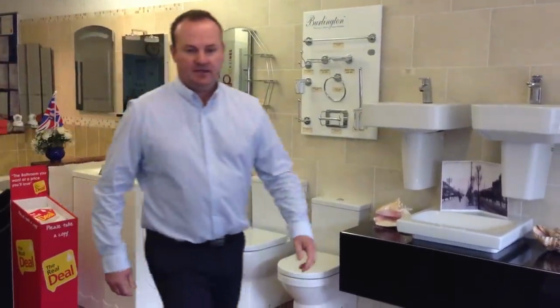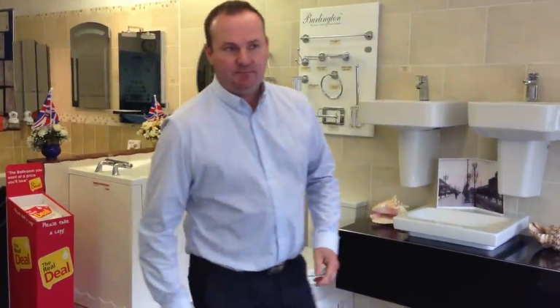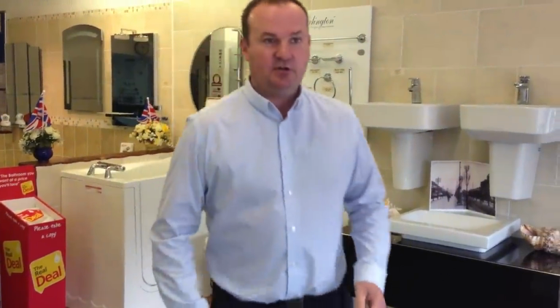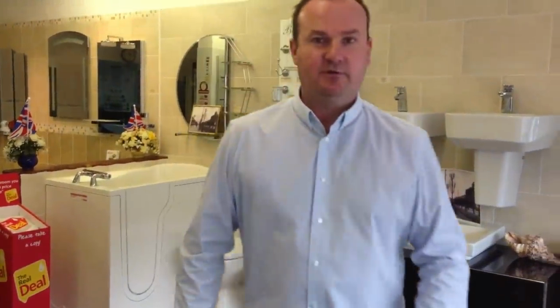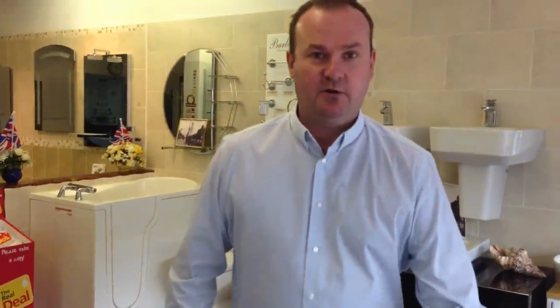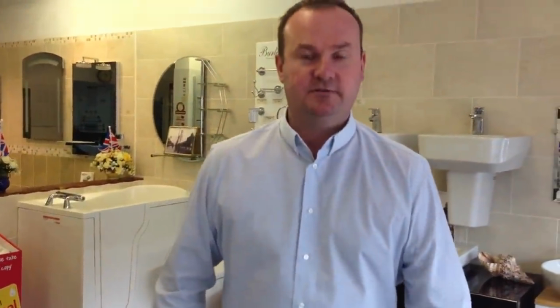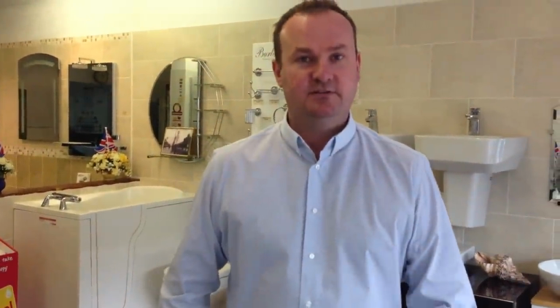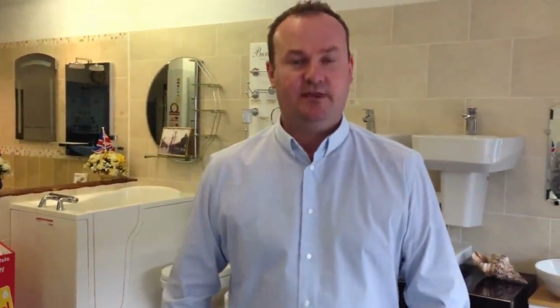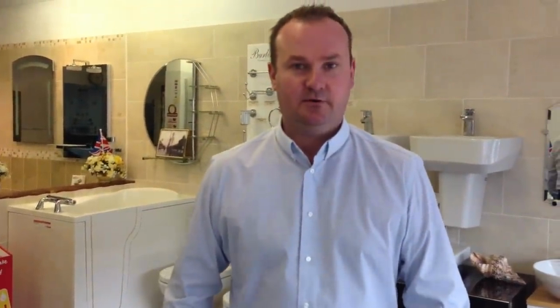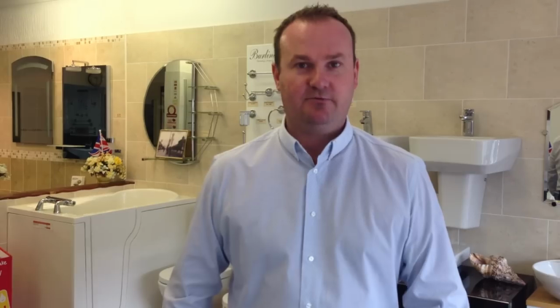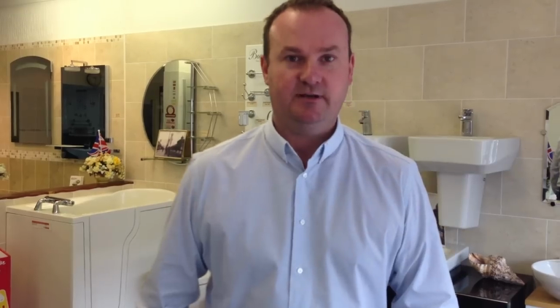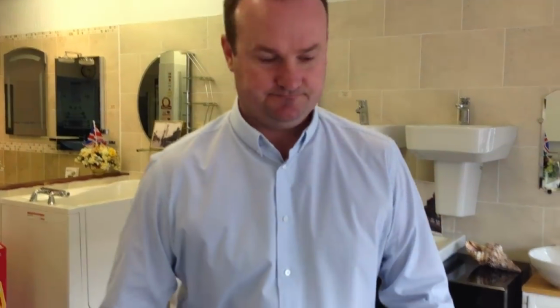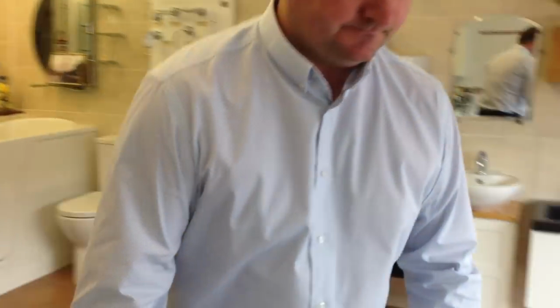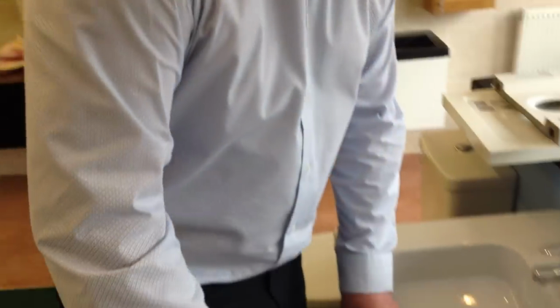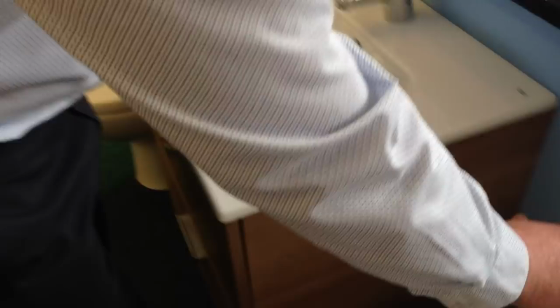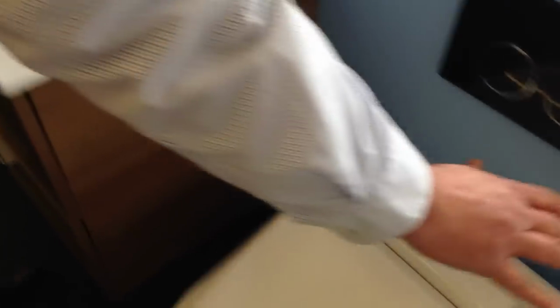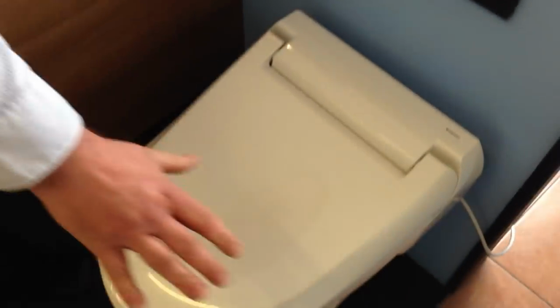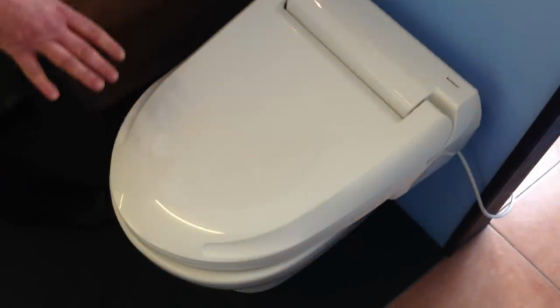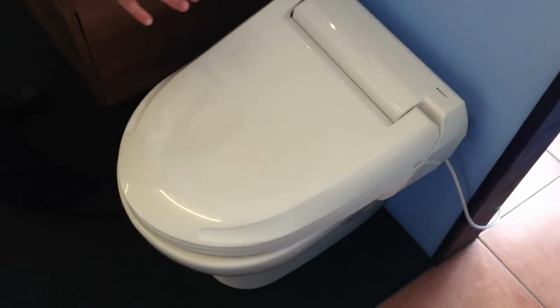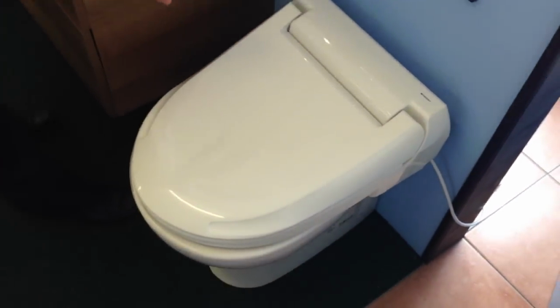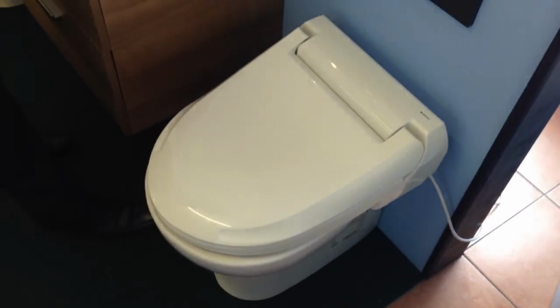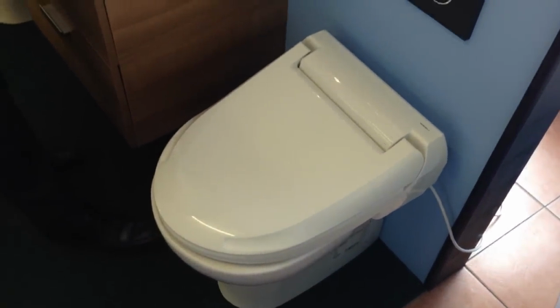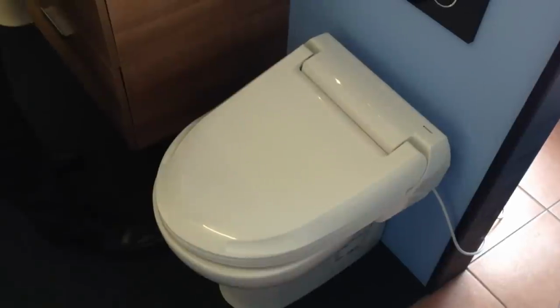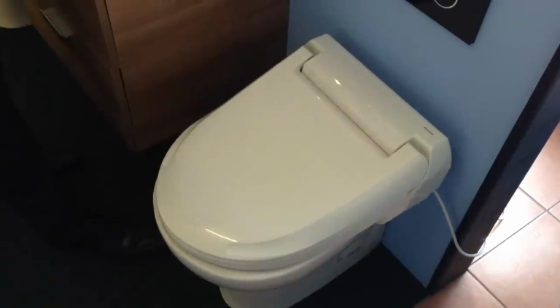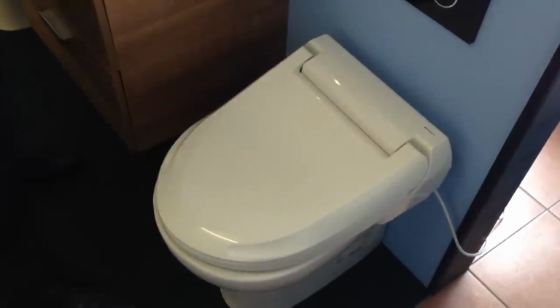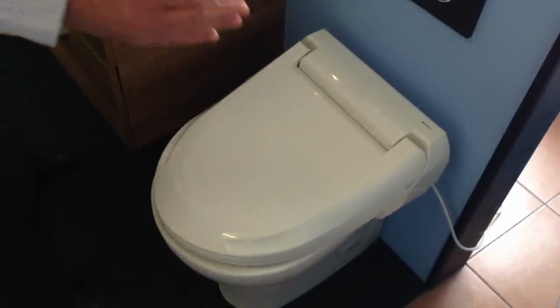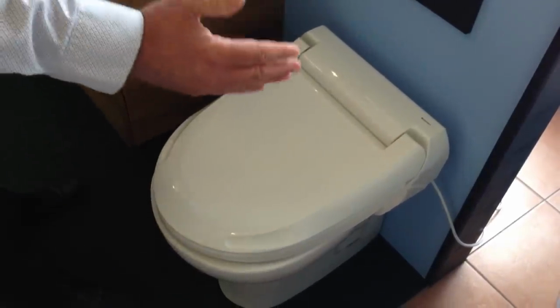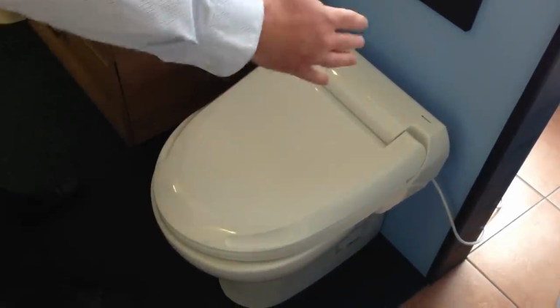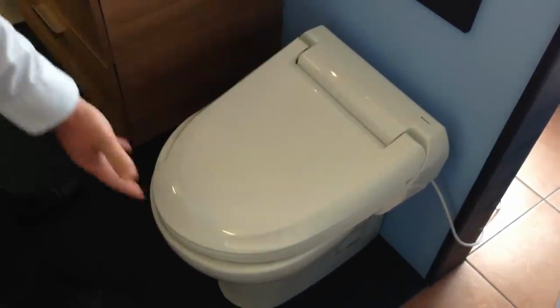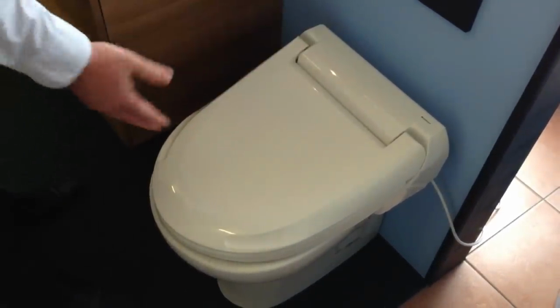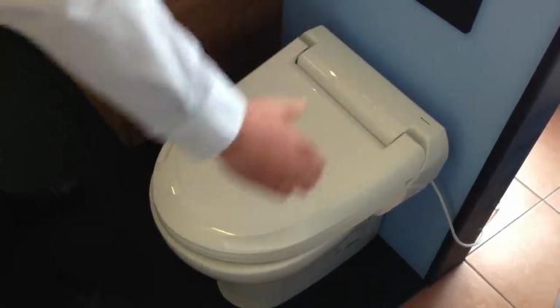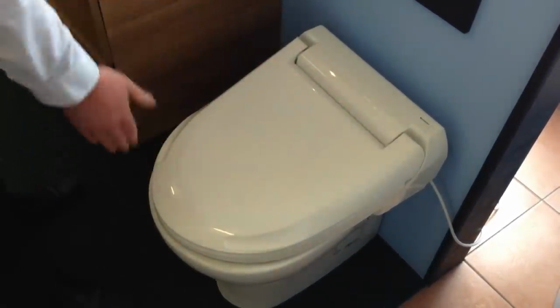Today I'm going to talk about the AquaClean 4000, which is the entry level model of the AquaClean range. This is an enhancement seat, so it should go on your existing pan. The only stipulation is it needs to be rounded and not square.